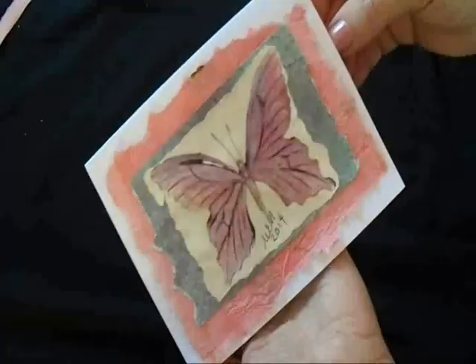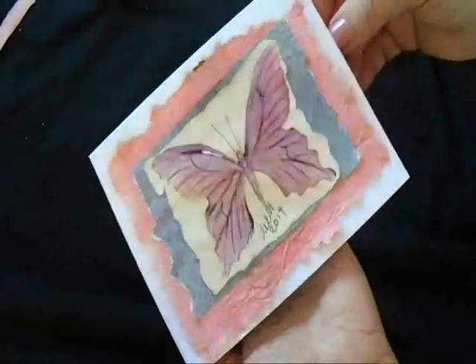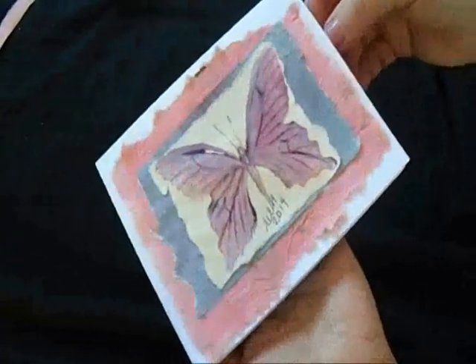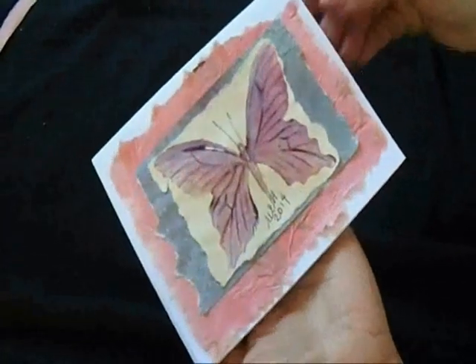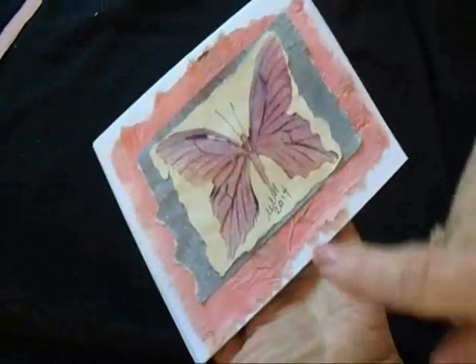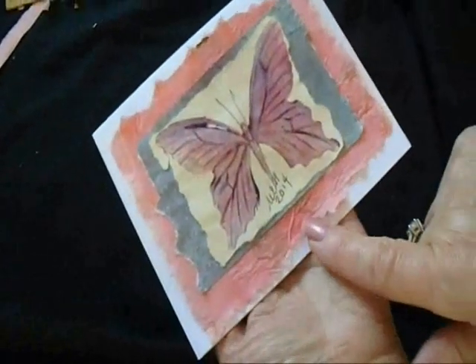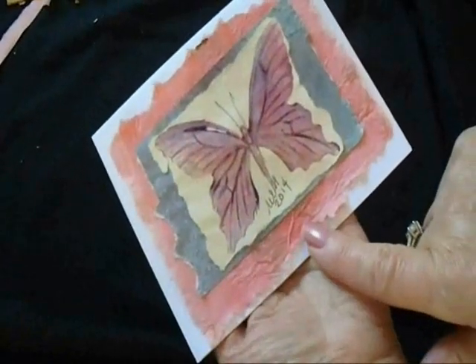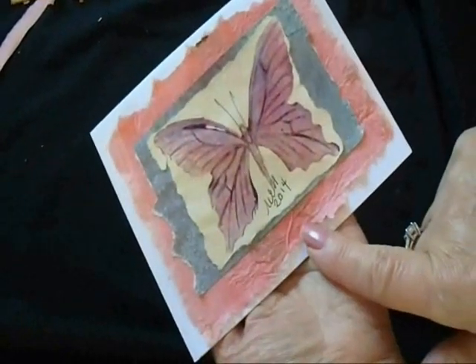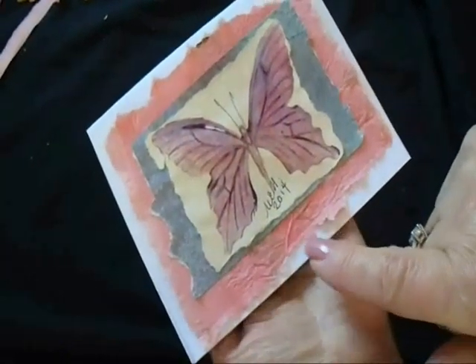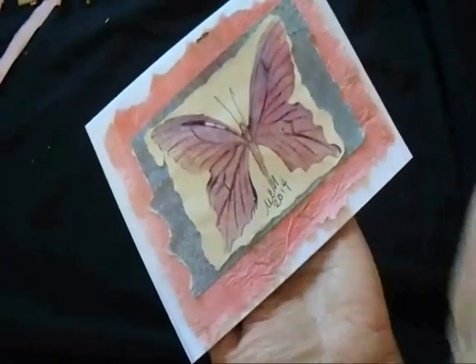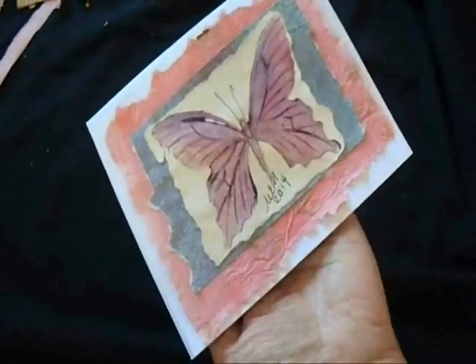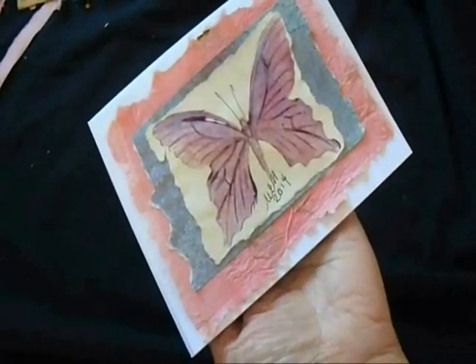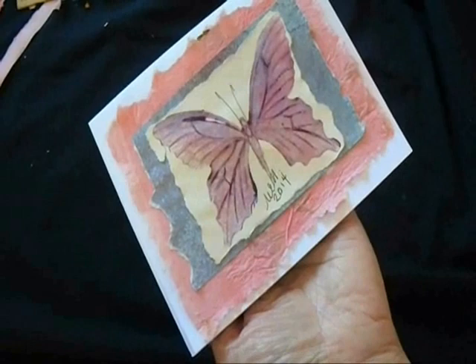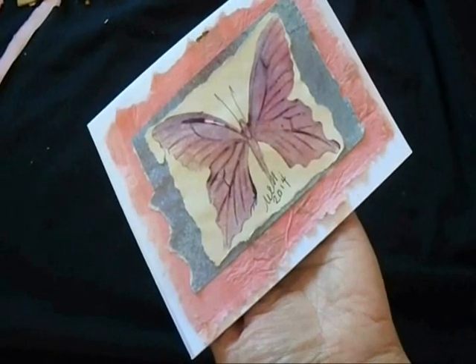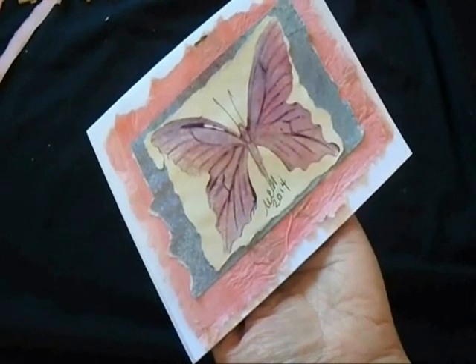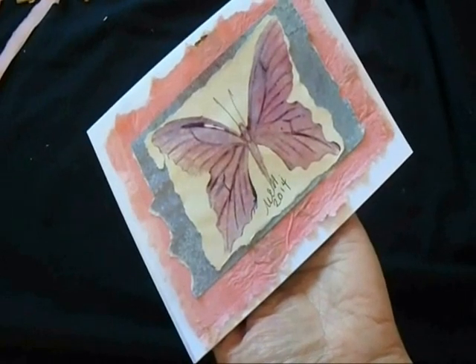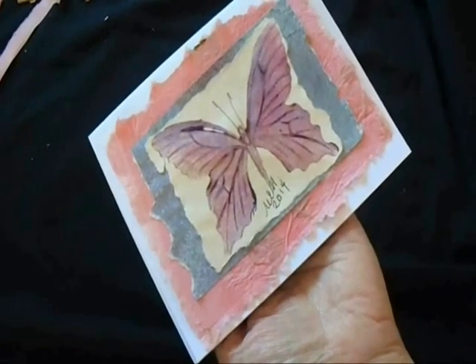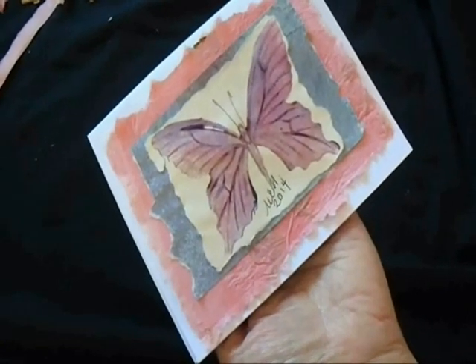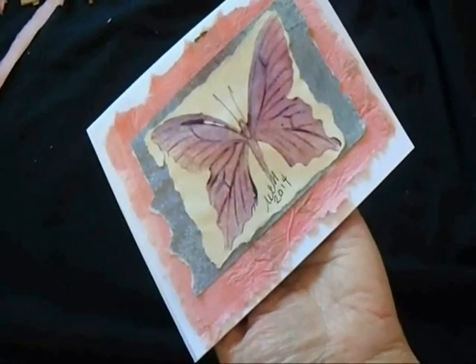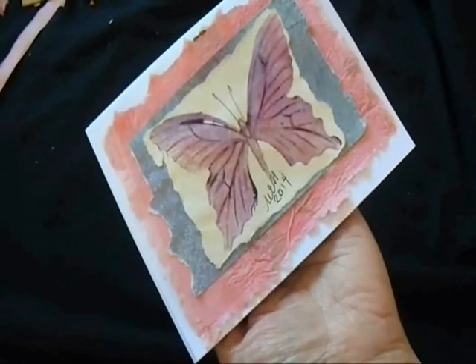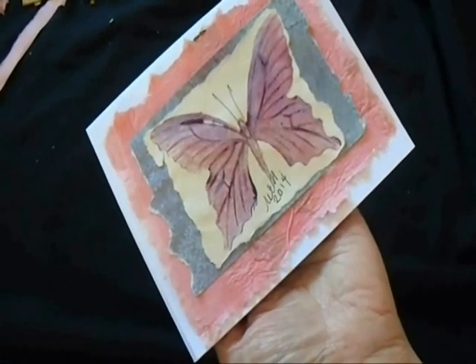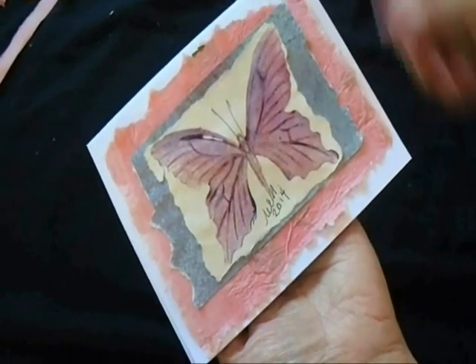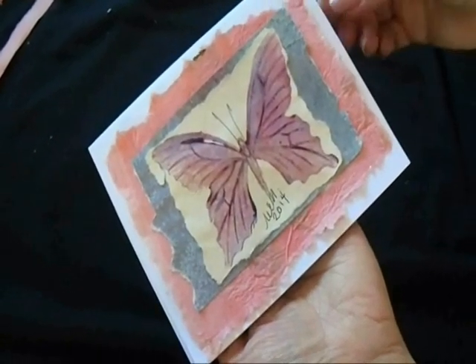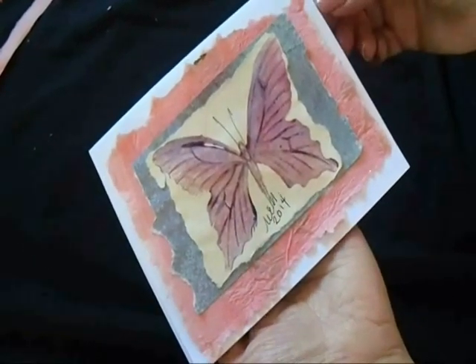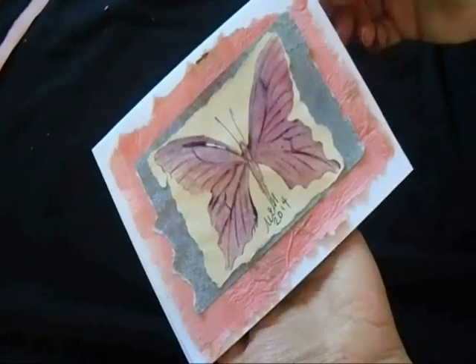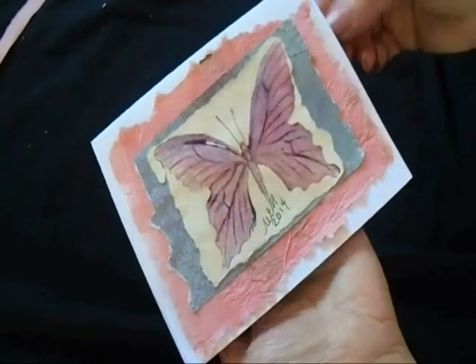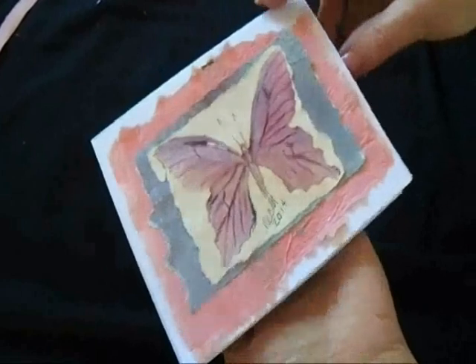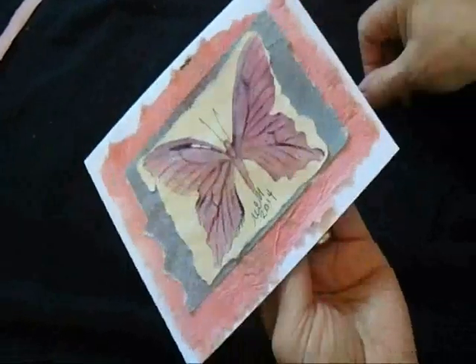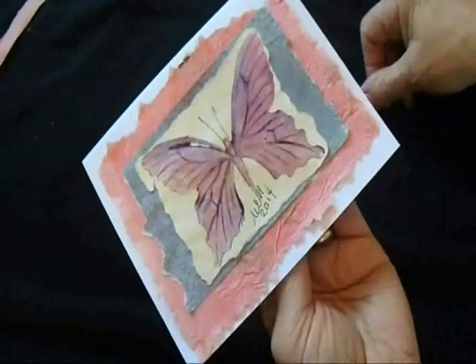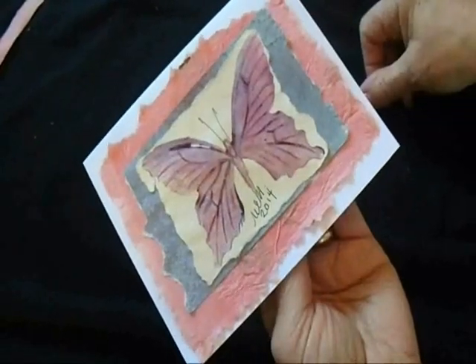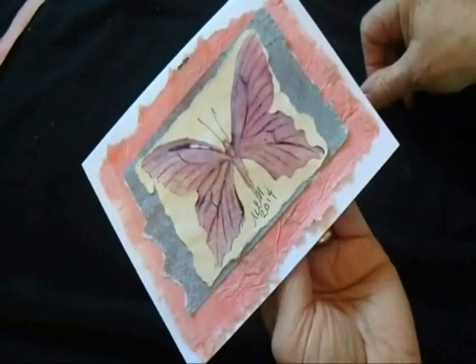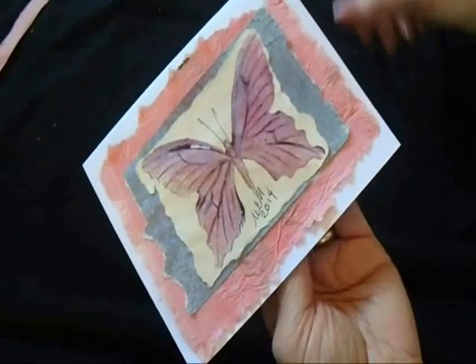Hi everyone, this is Emmy. Today I'm going to show you how you can make a greeting card with the fake mulberry paper that we made from another video. Click on the next link to find out how to make fake mulberry paper, or check the links in the comments below.